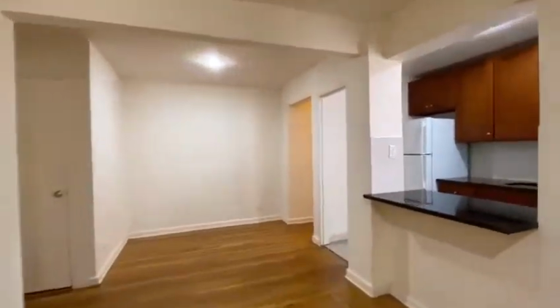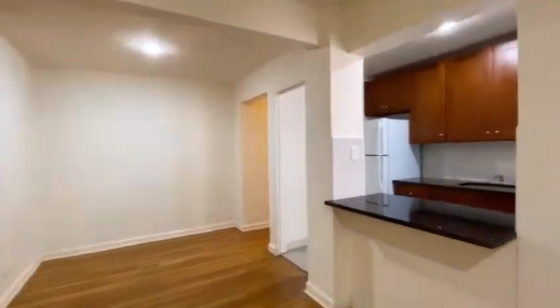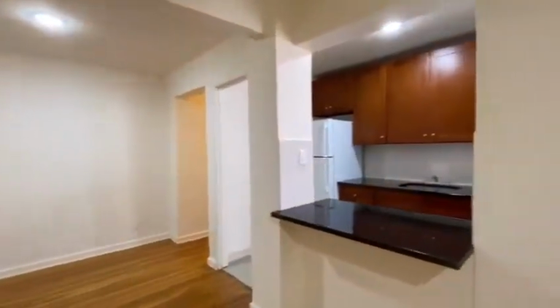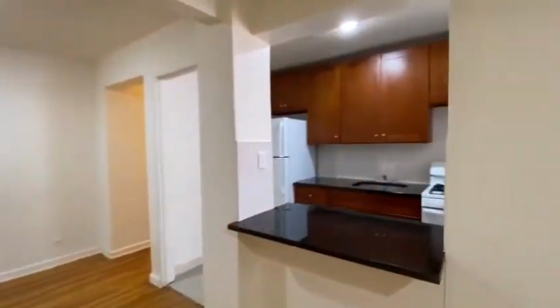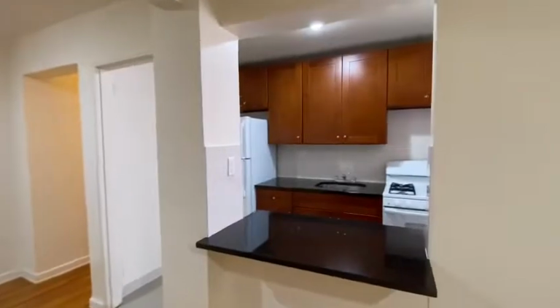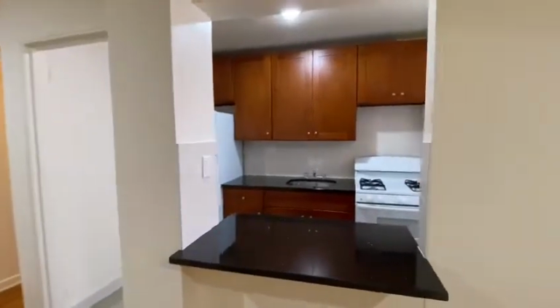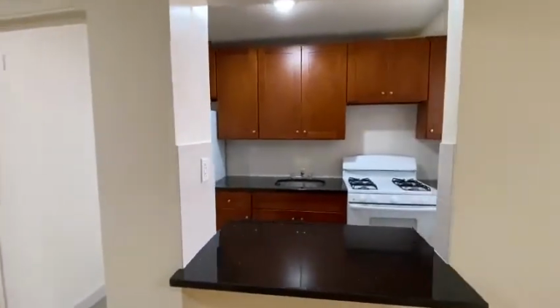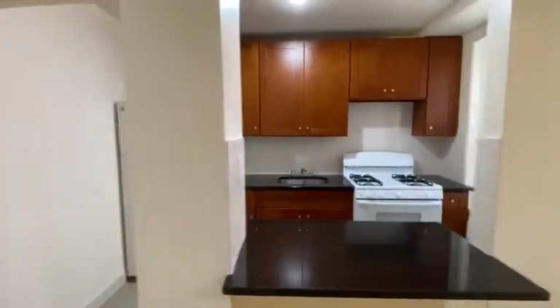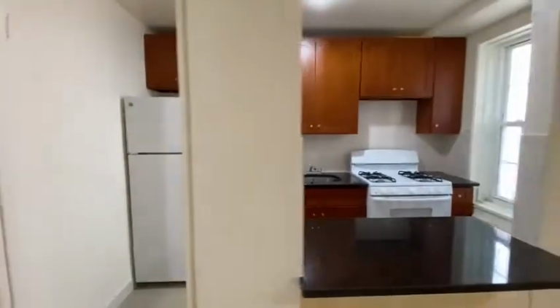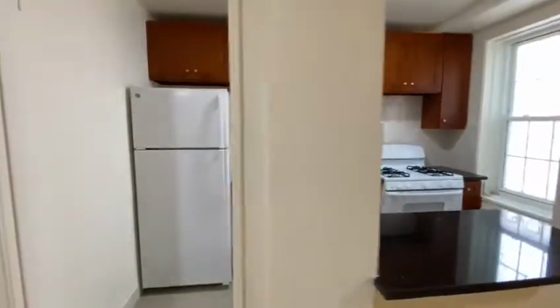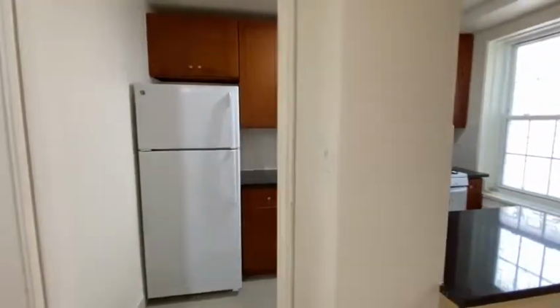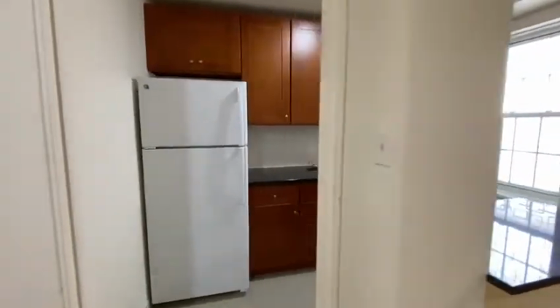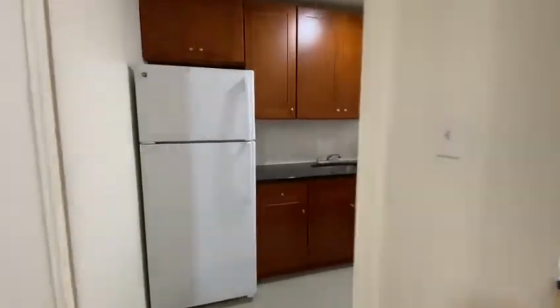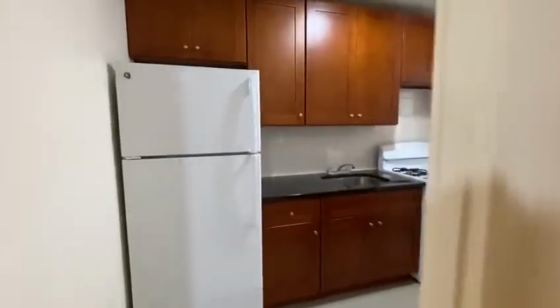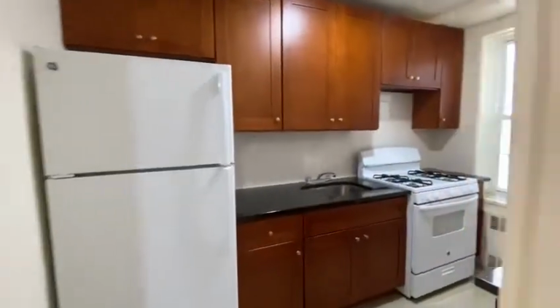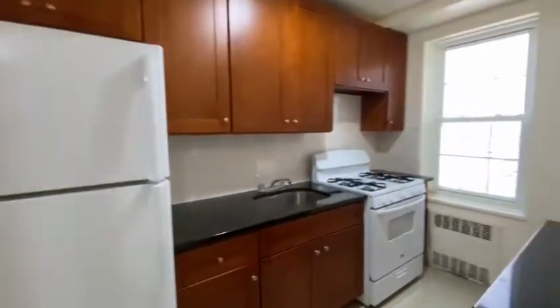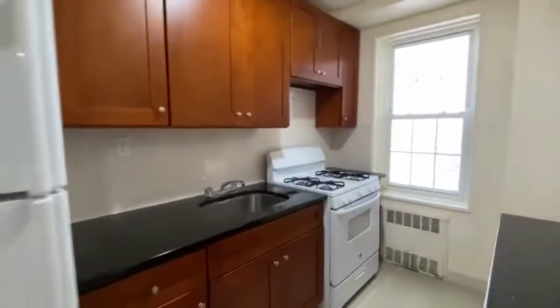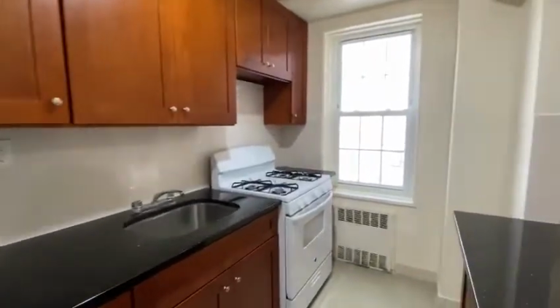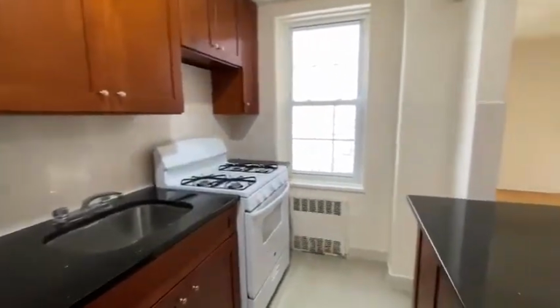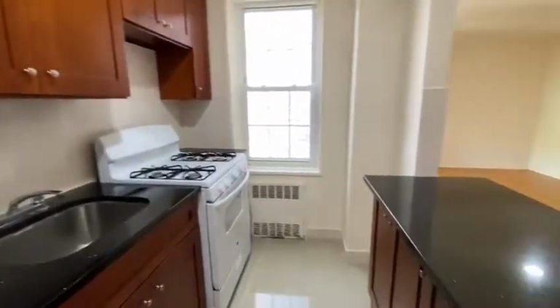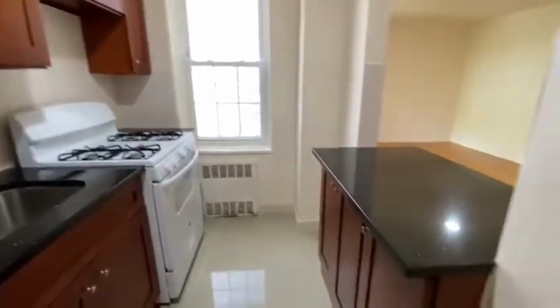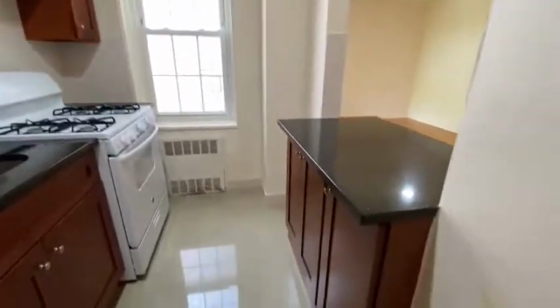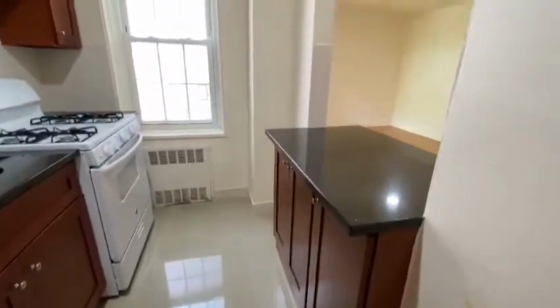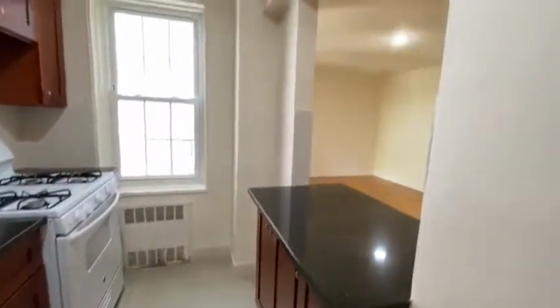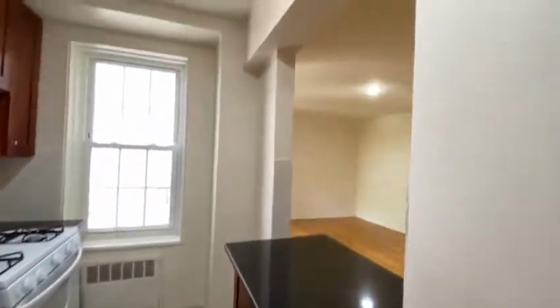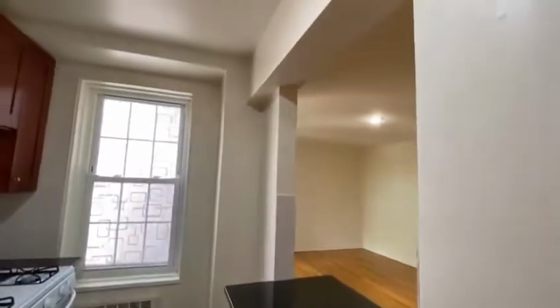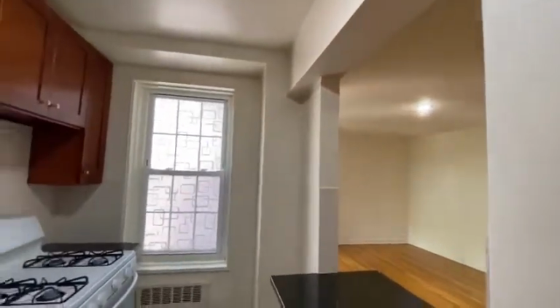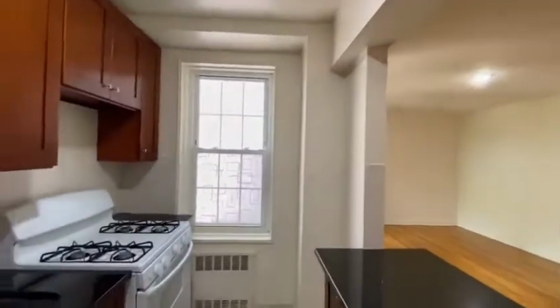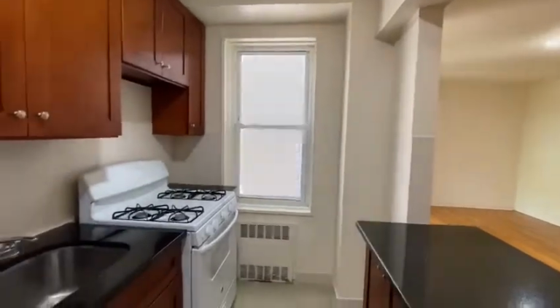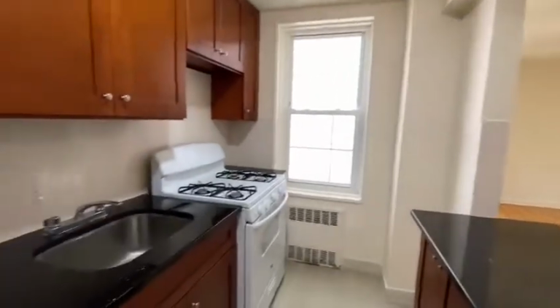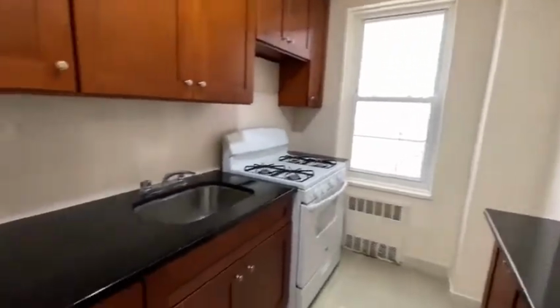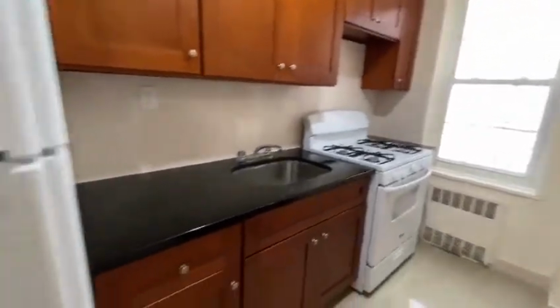Over here you have an open concept kitchen. We have a nice installed island and newly installed appliances.